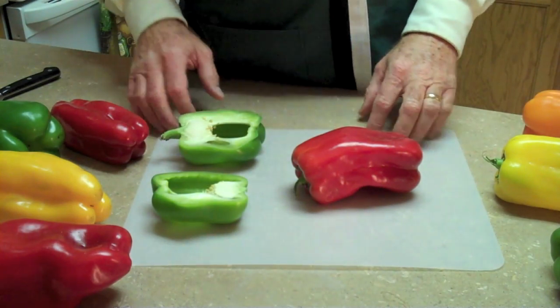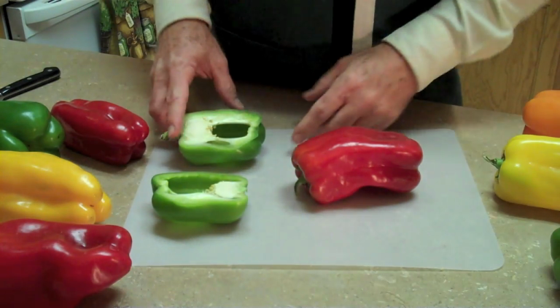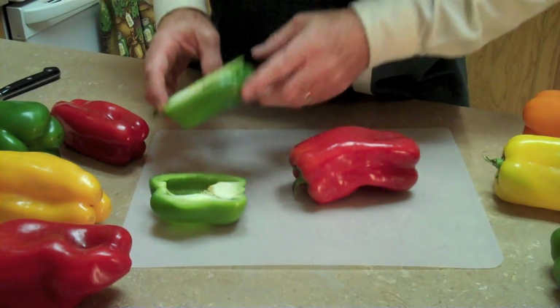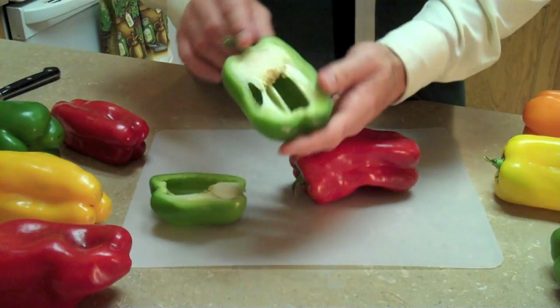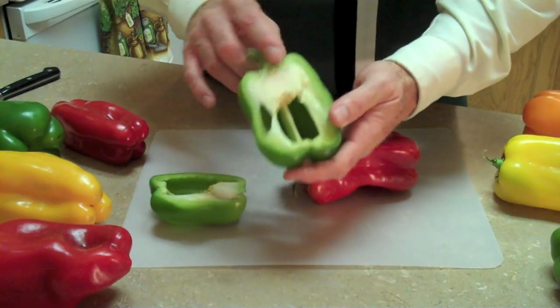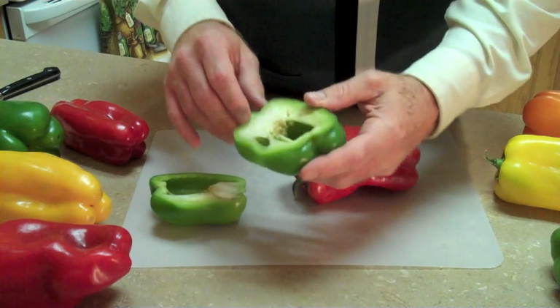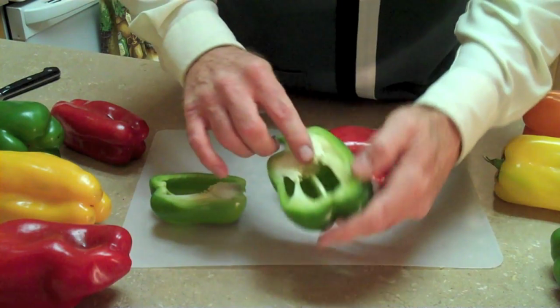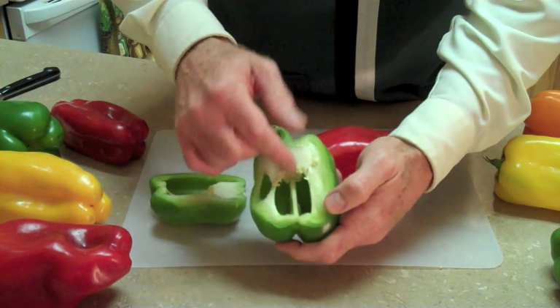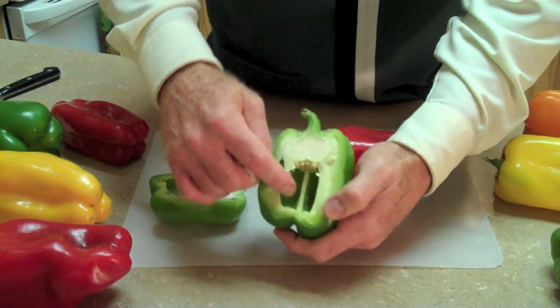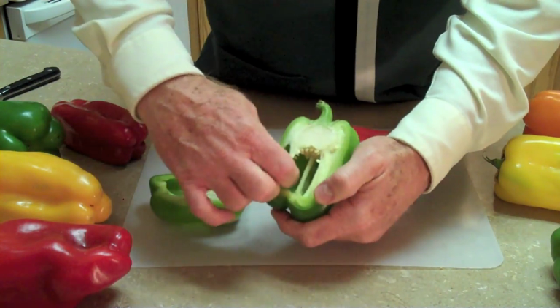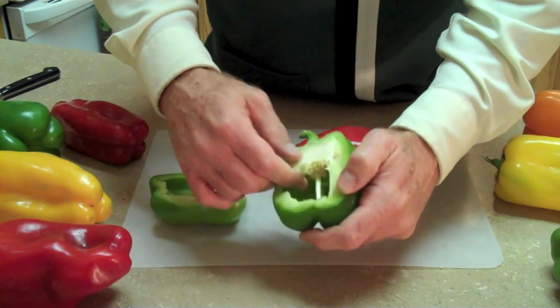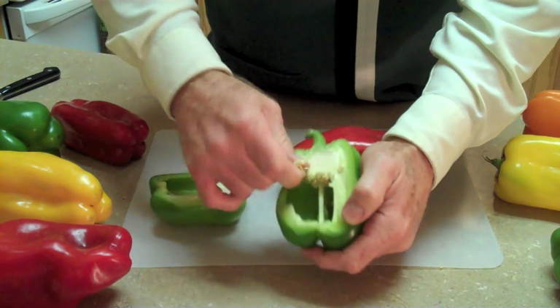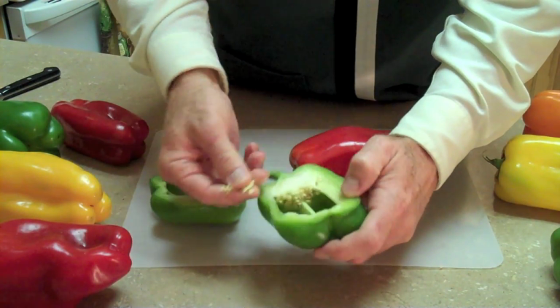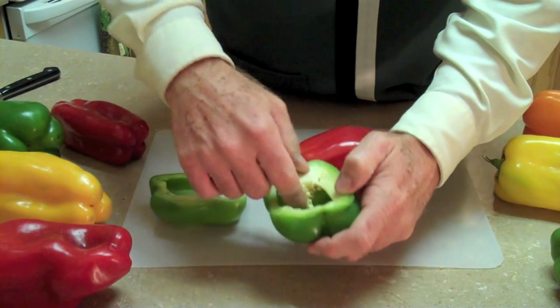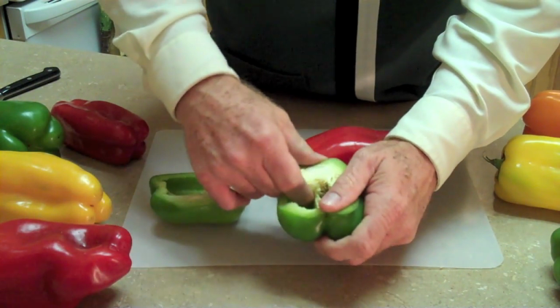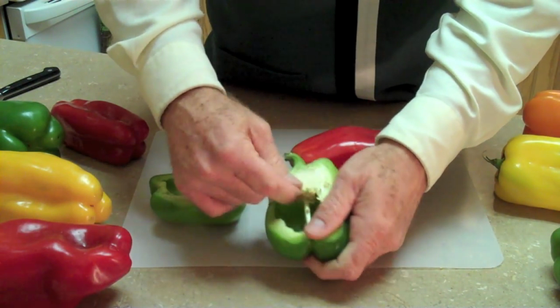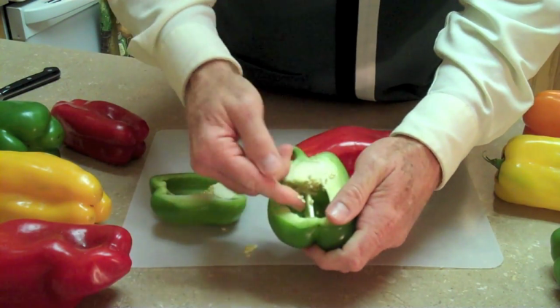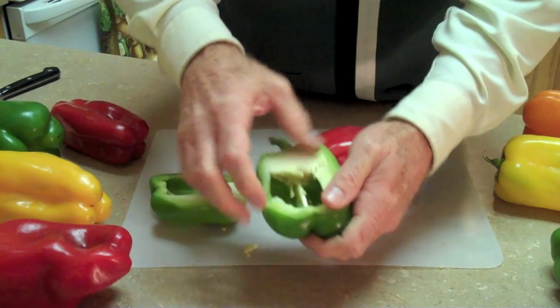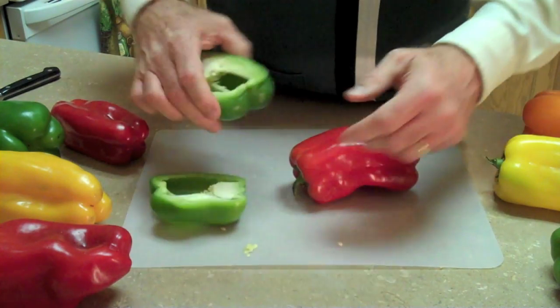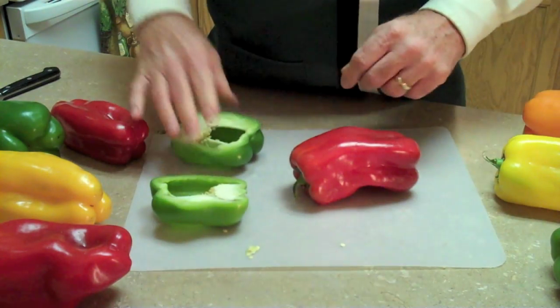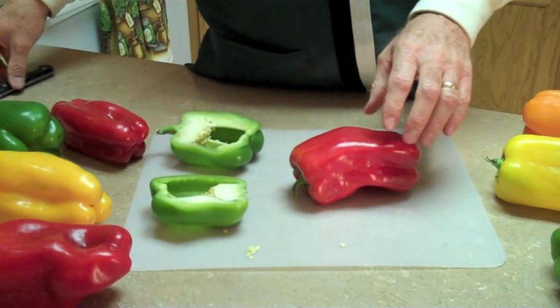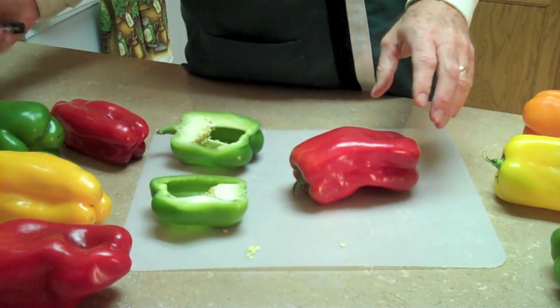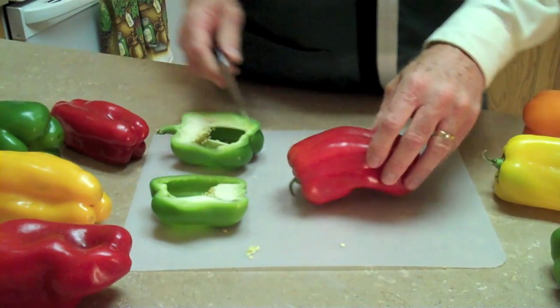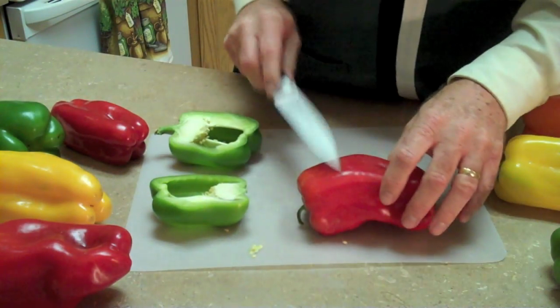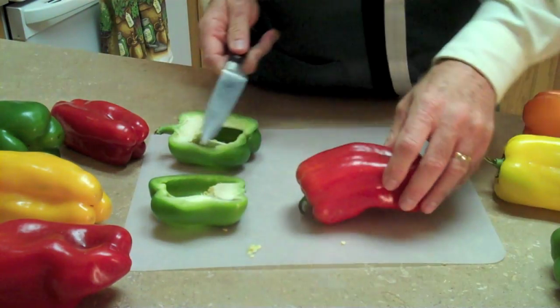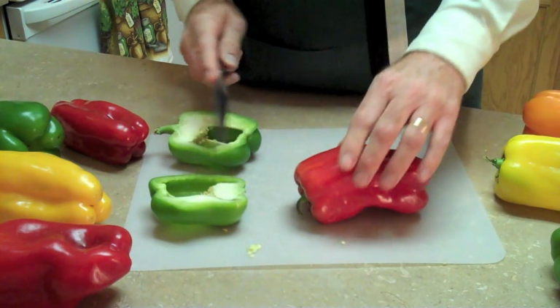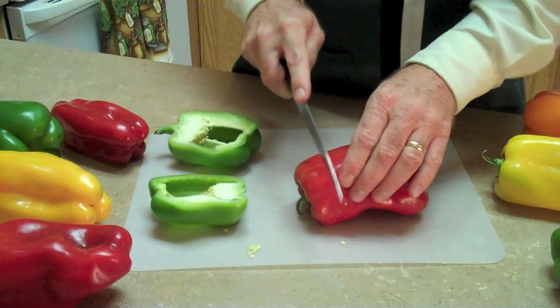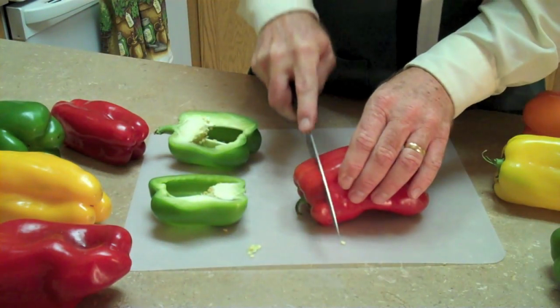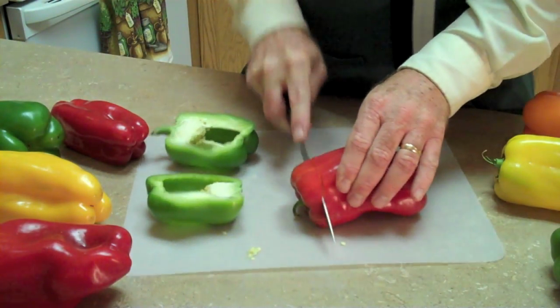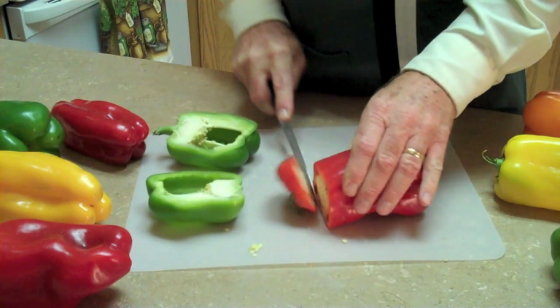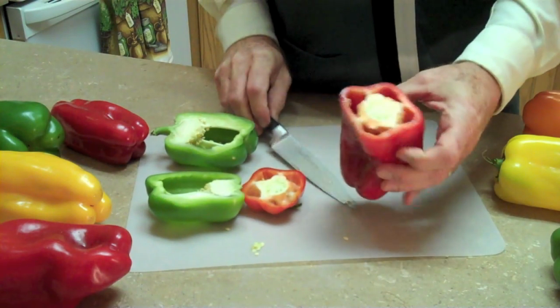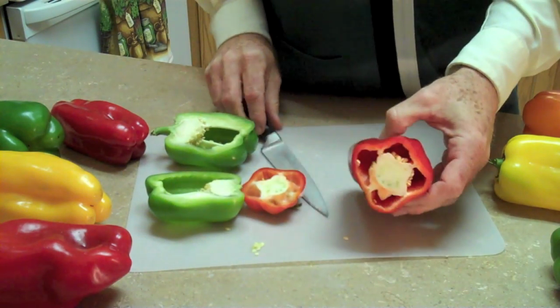Now with peppers, I've got one sliced in half here. You can see that inside they've got some membrane and a bunch of seeds, and that stuff you don't want. So how I like to prepare a pepper is, first thing, cut the top off.